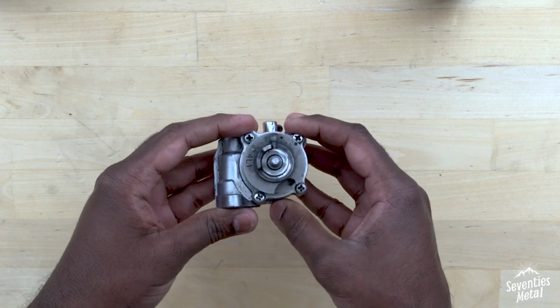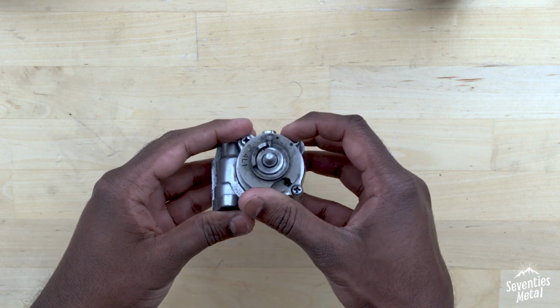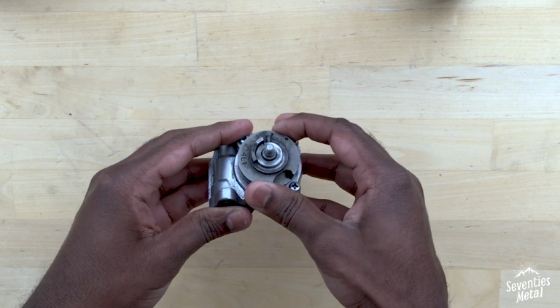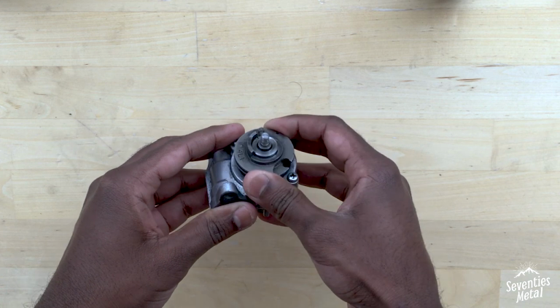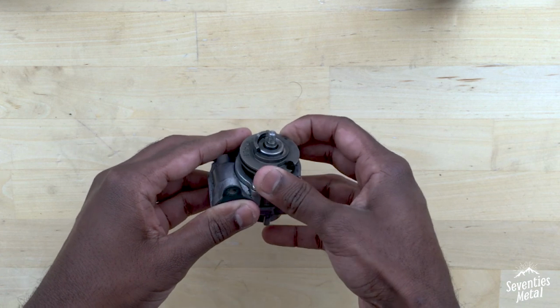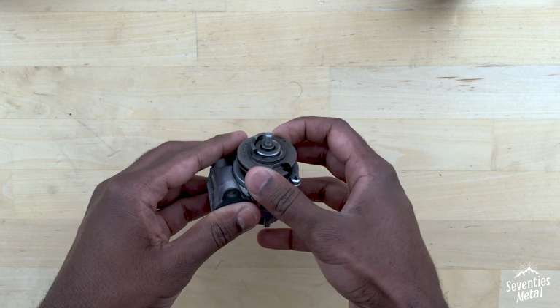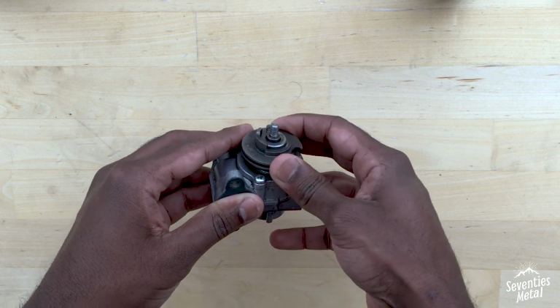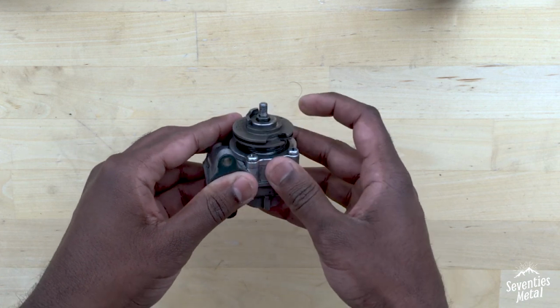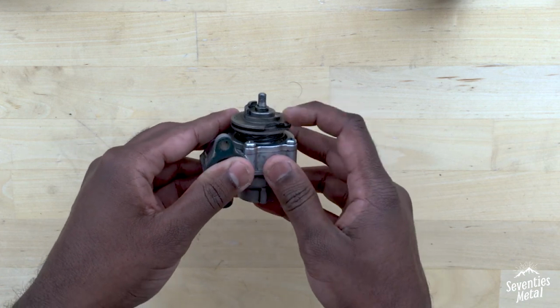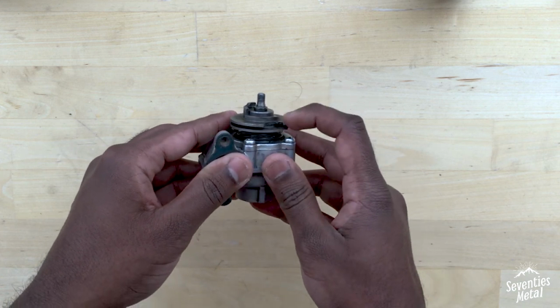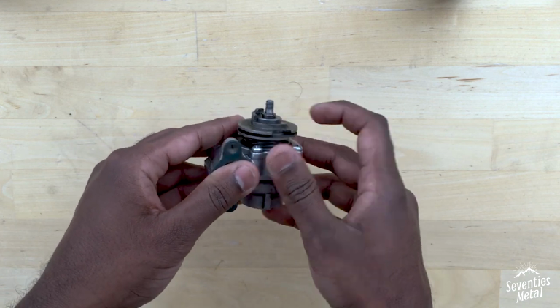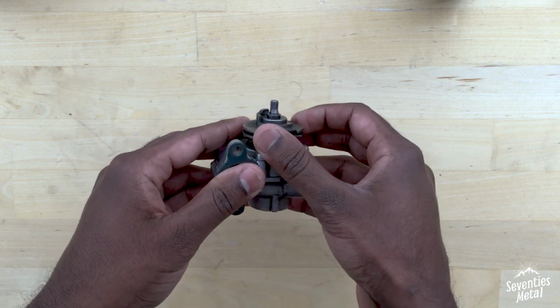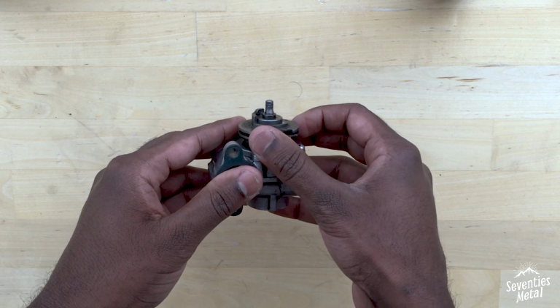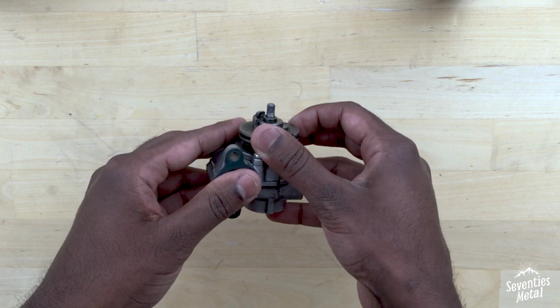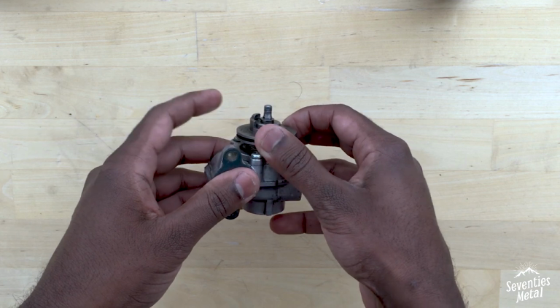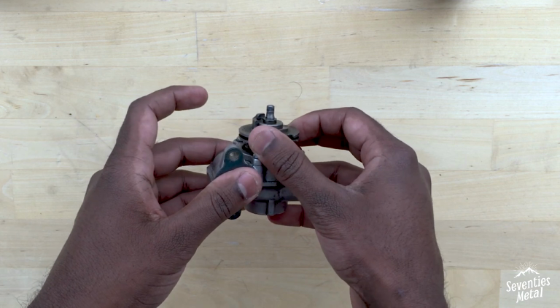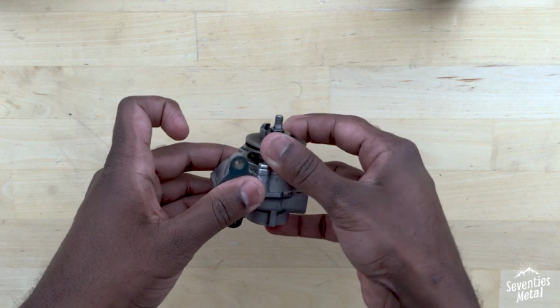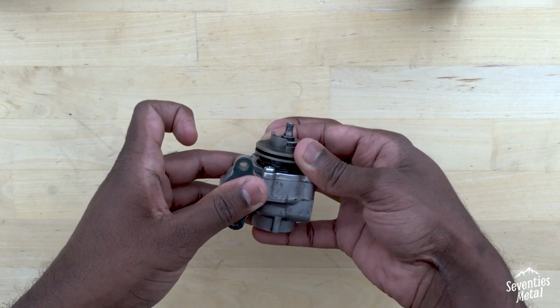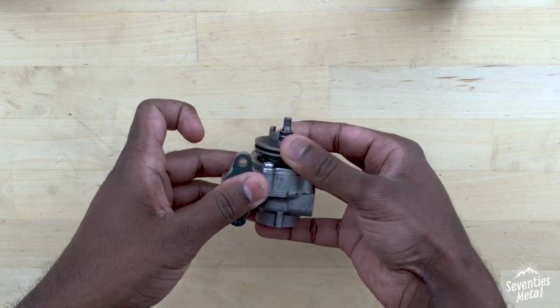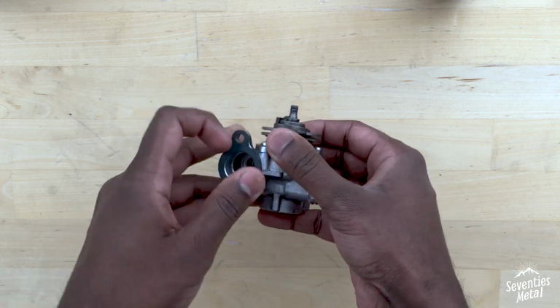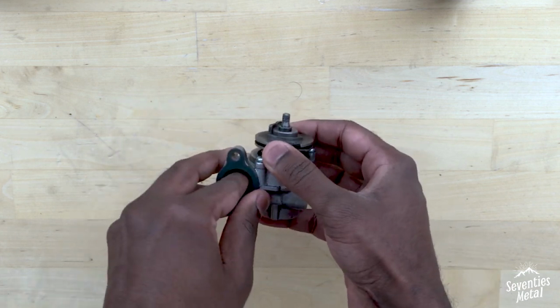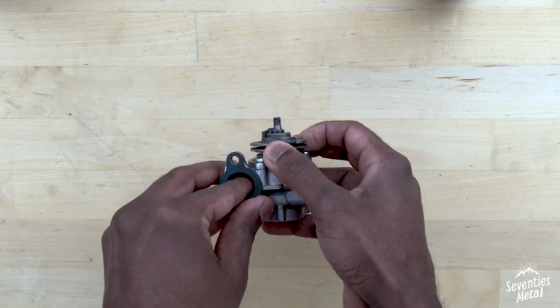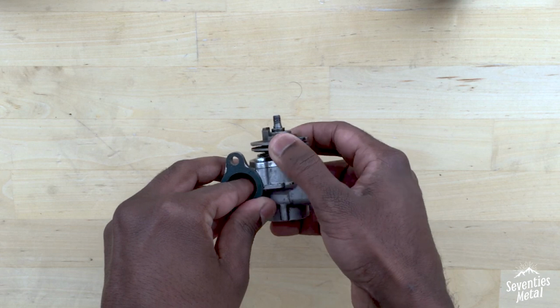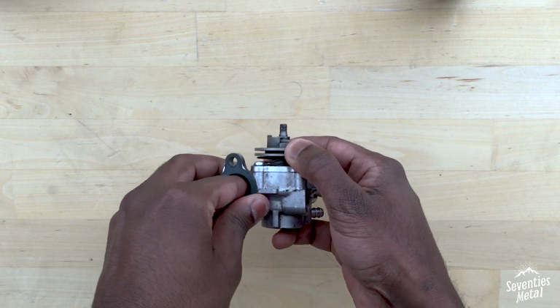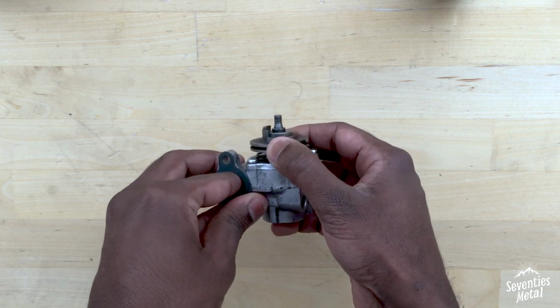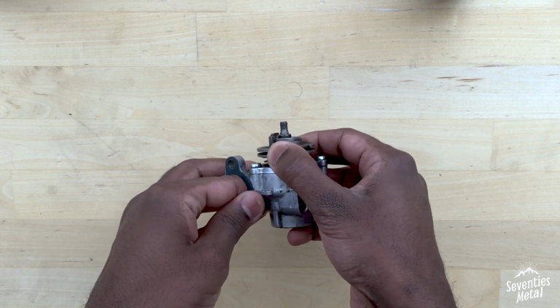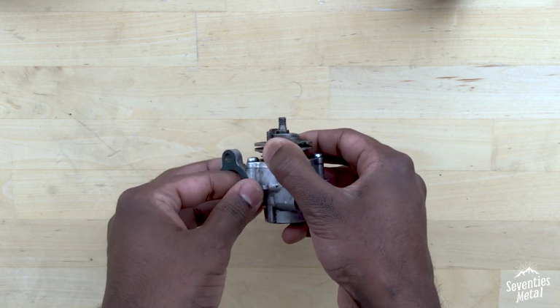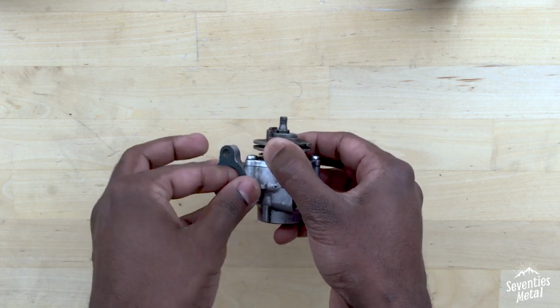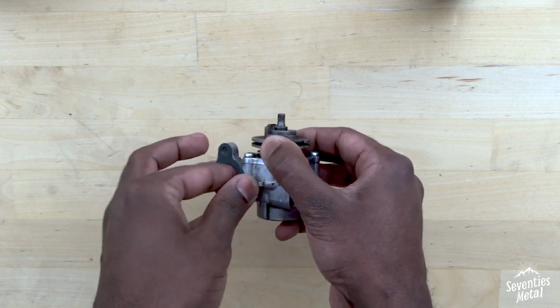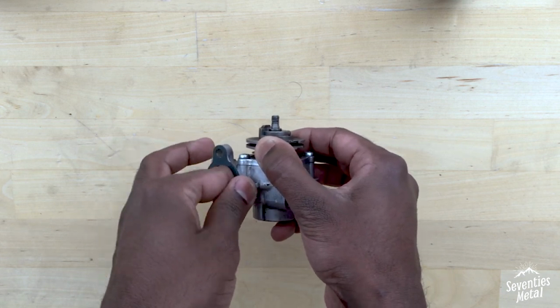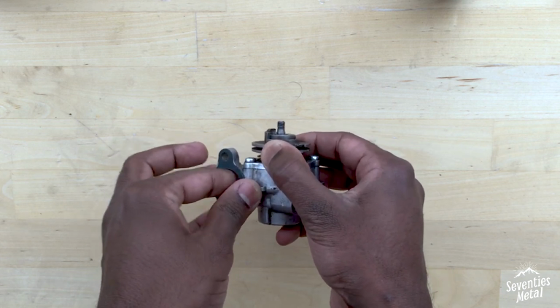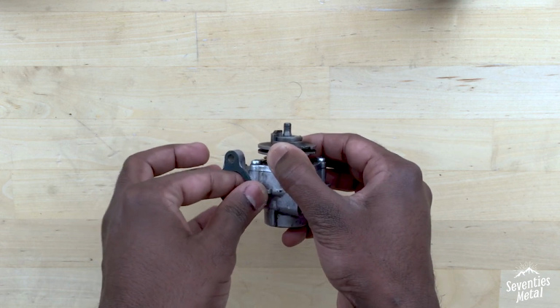There is another mechanism which is this pulley. A throttle cable is attached, and as you pull the throttle — as you give more throttle — this pulley moves down and then makes space for the plunger to move up and down even more.